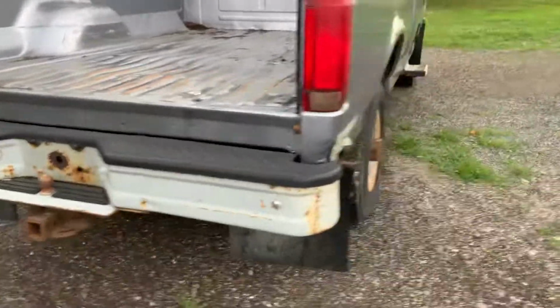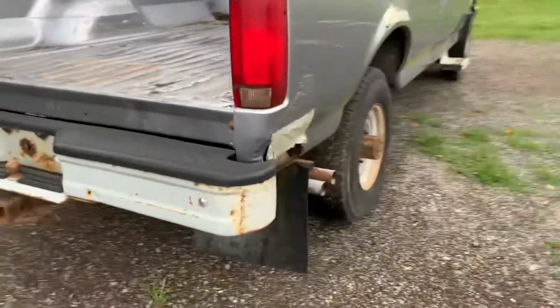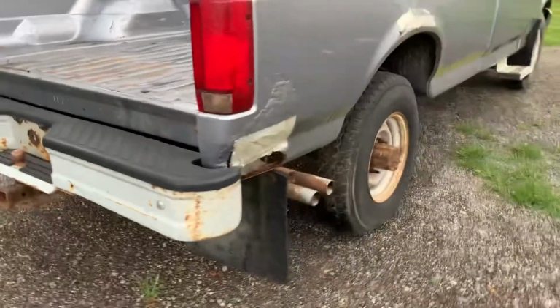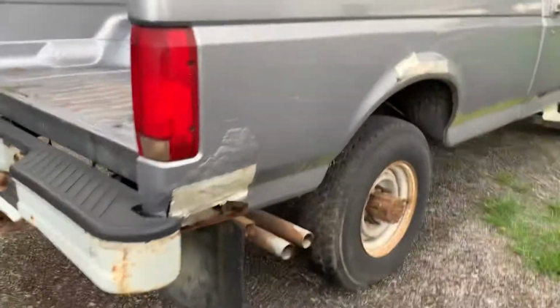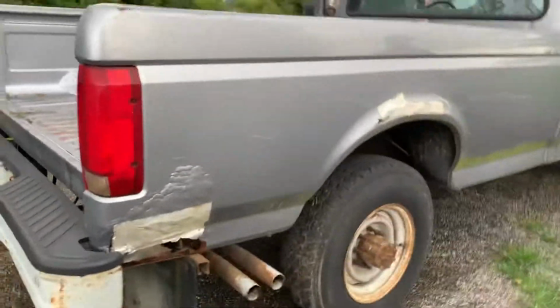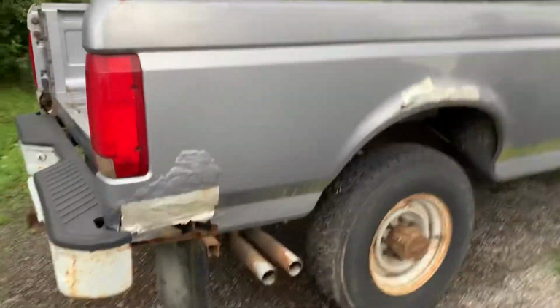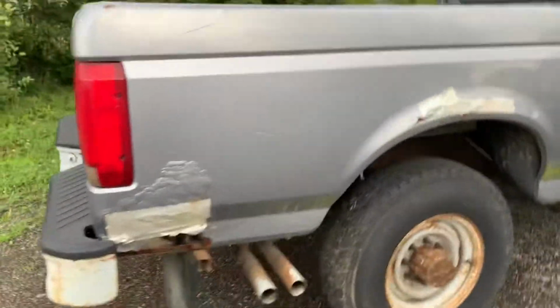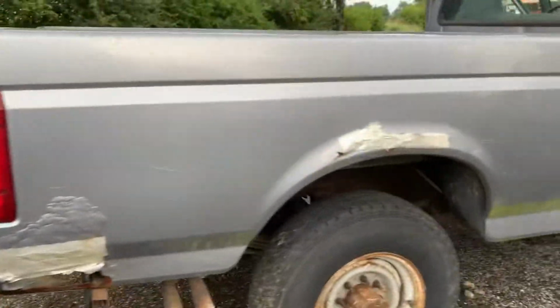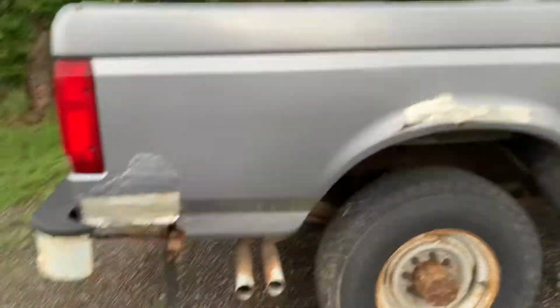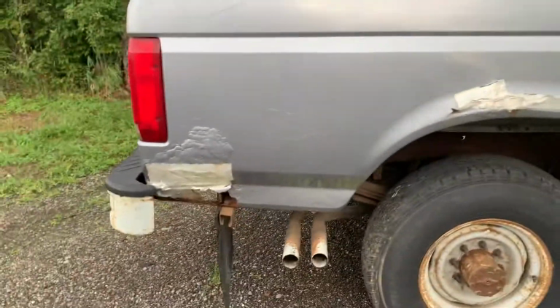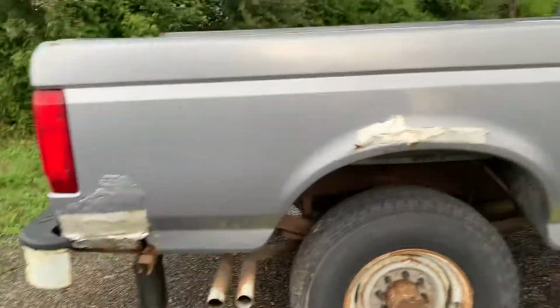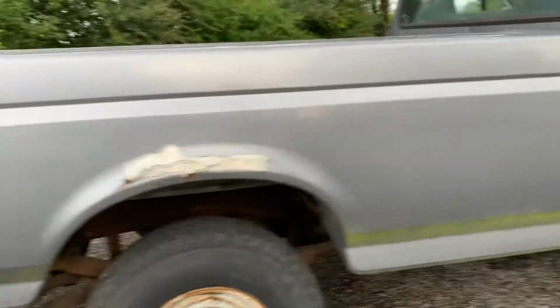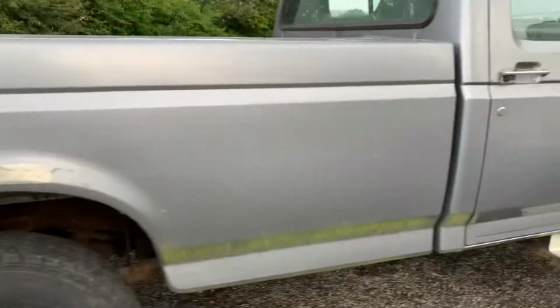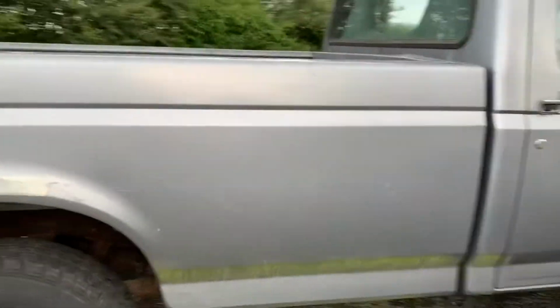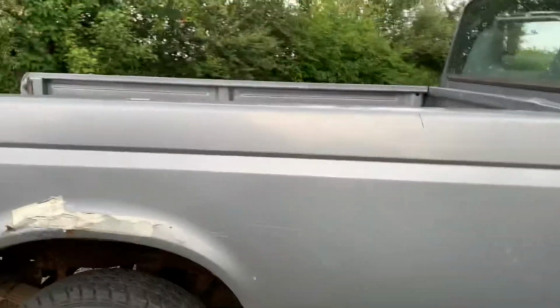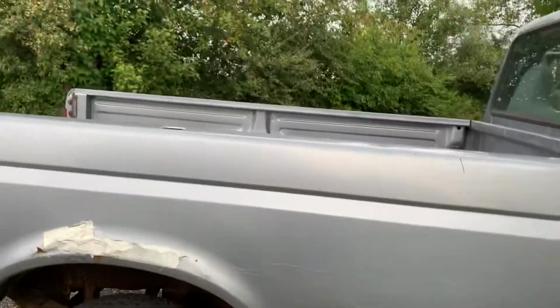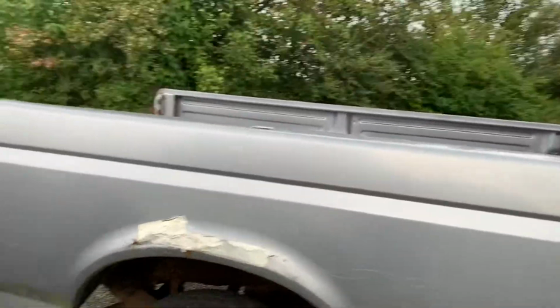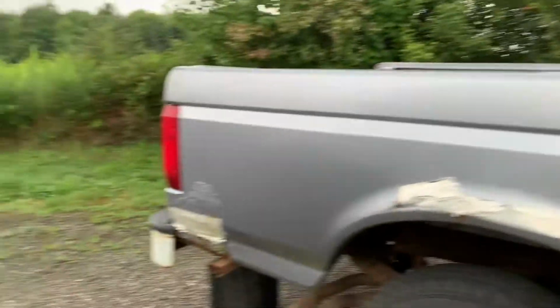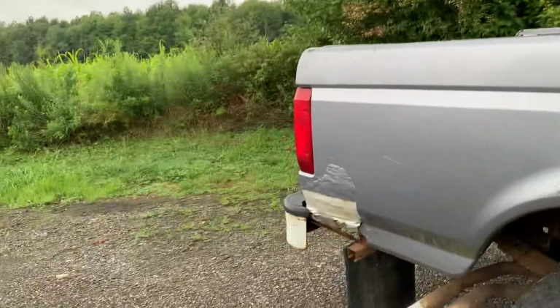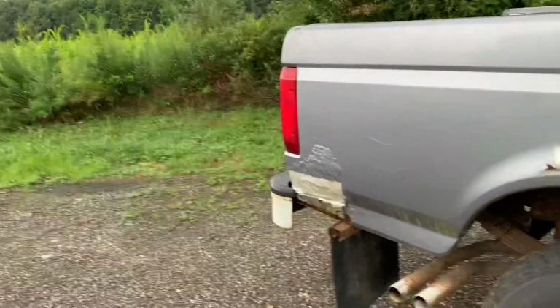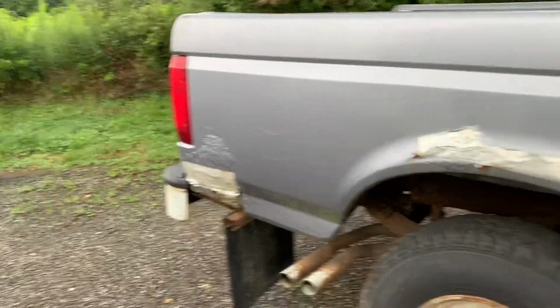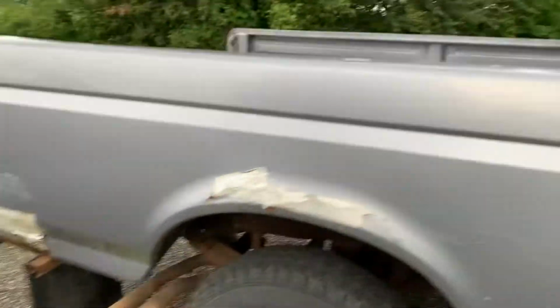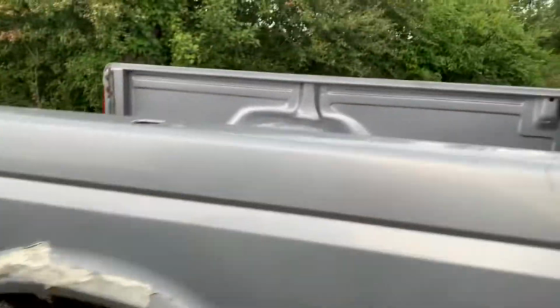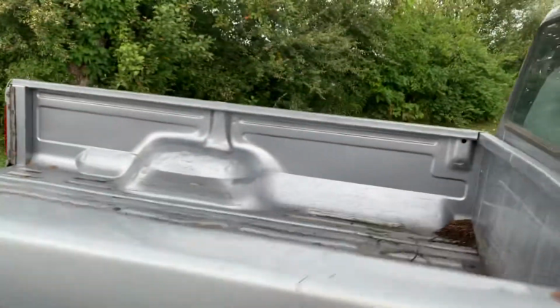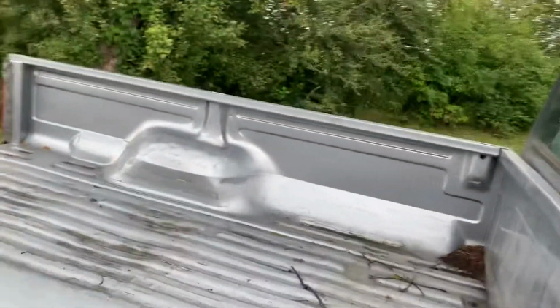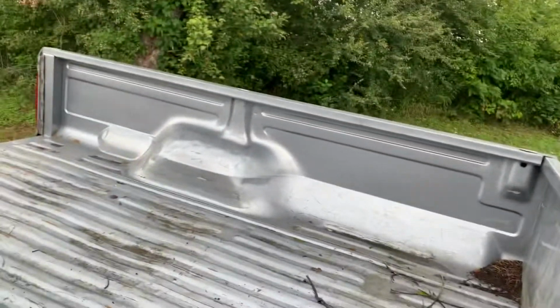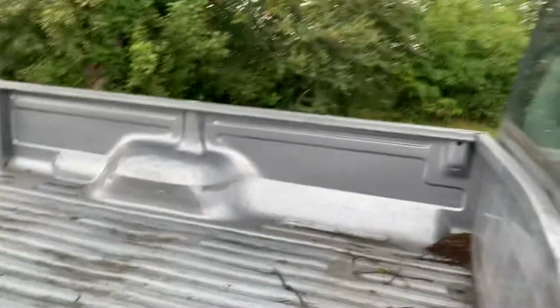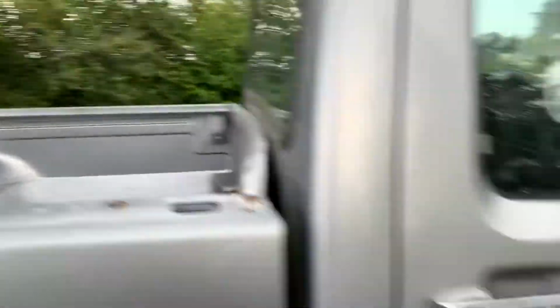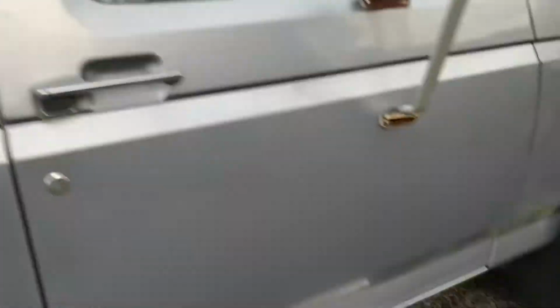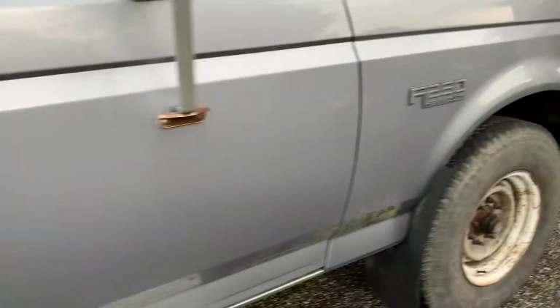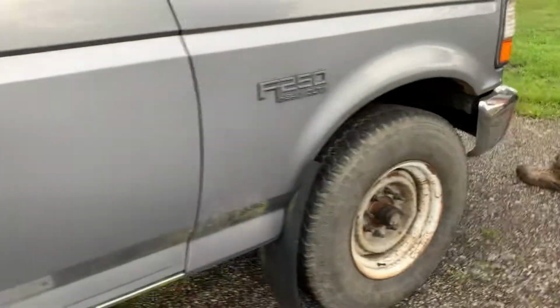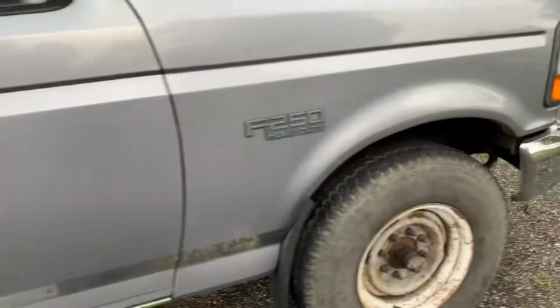Pretty decent old work truck, actually. Not bad. Door's locked. The bed's clean inside — got a little rust on the inside though. Inside clean. He's right. Not bad.